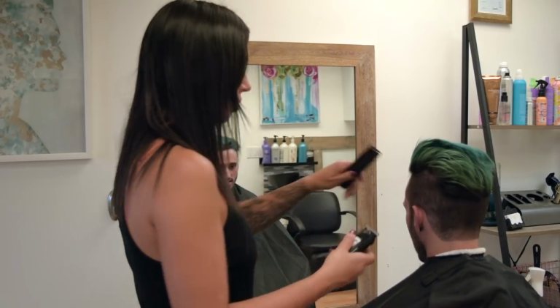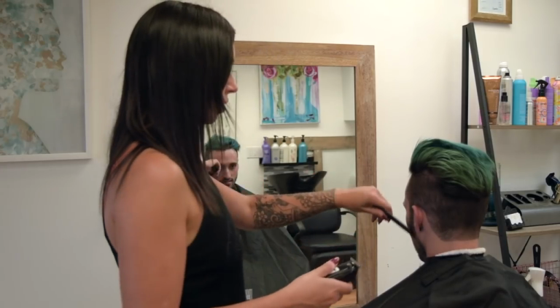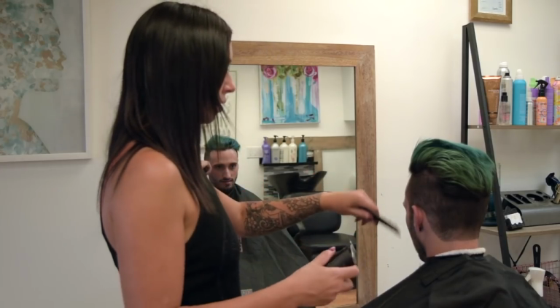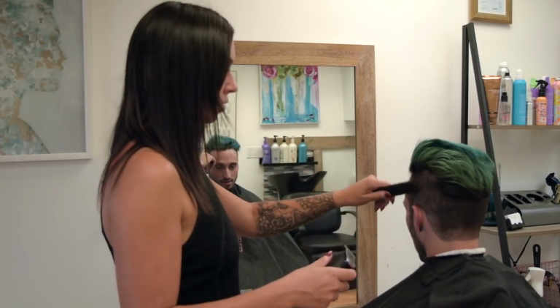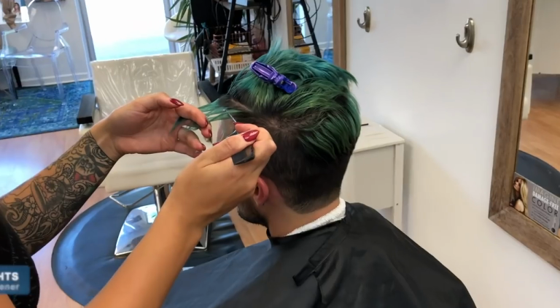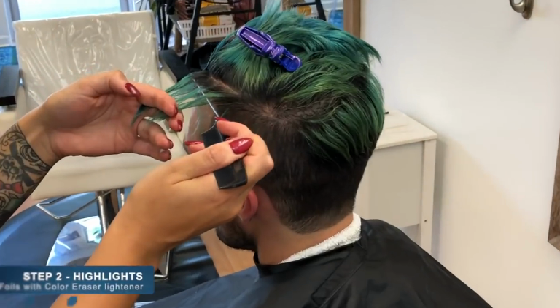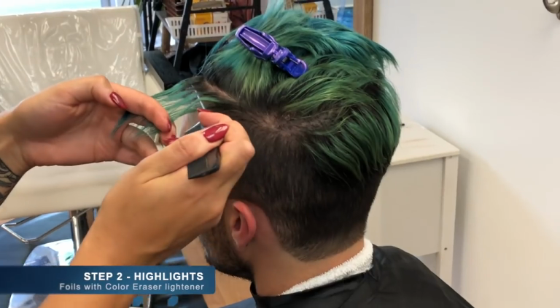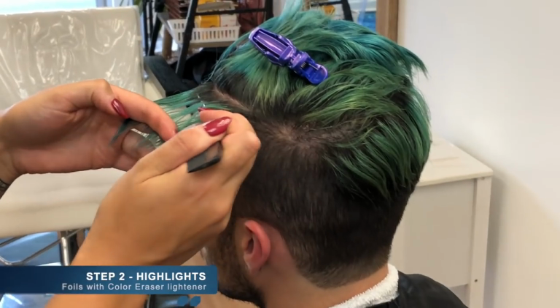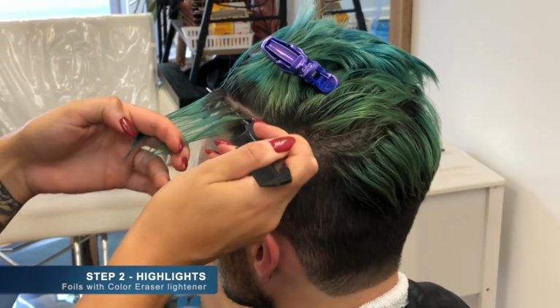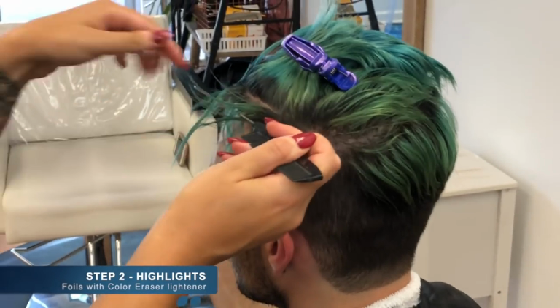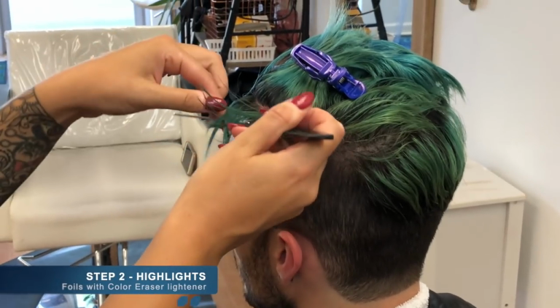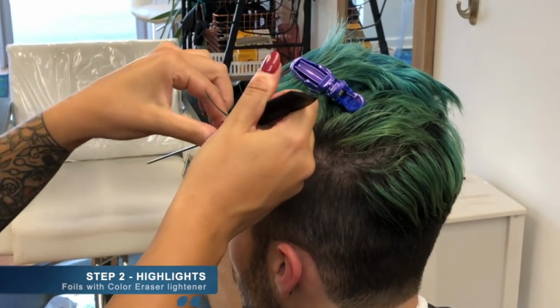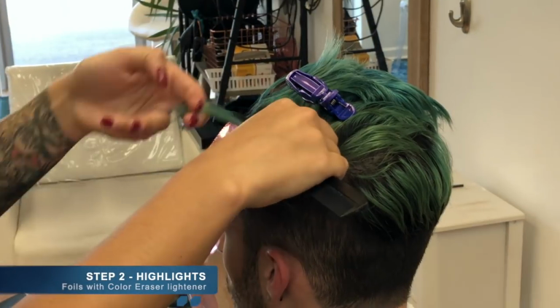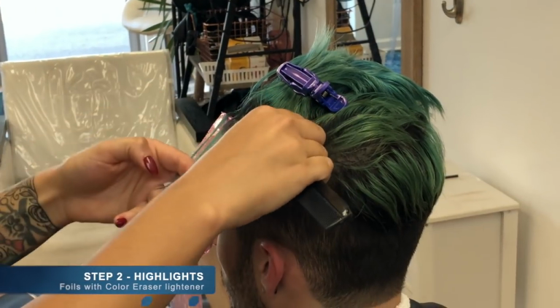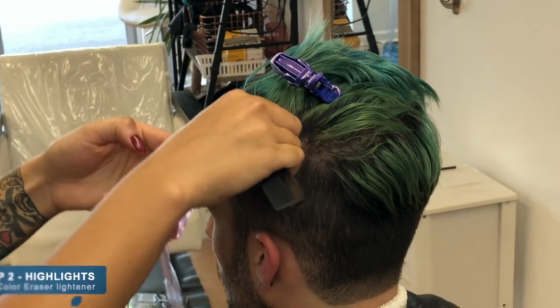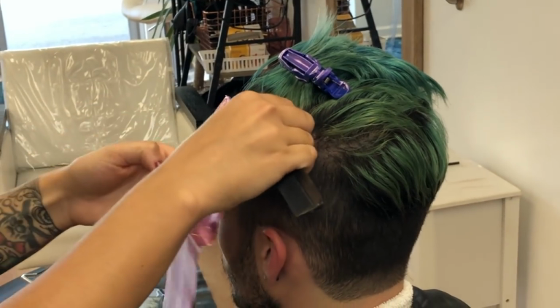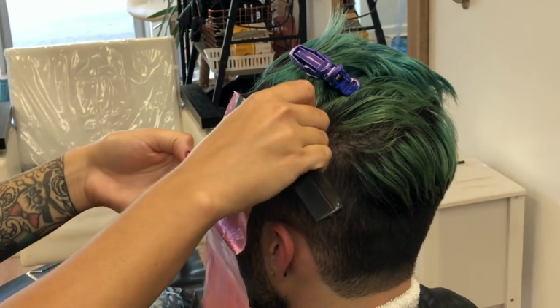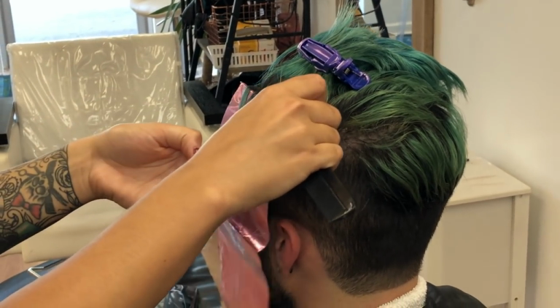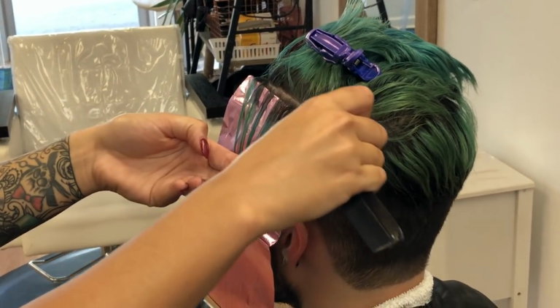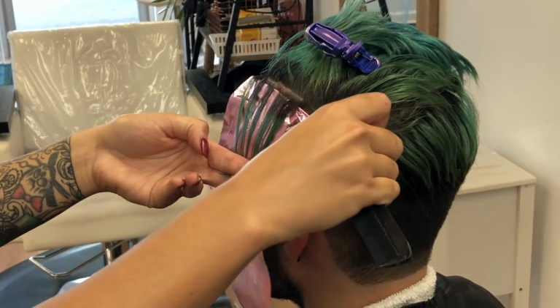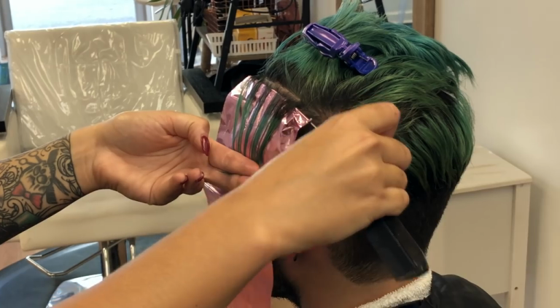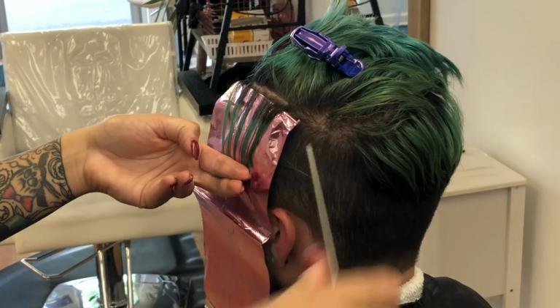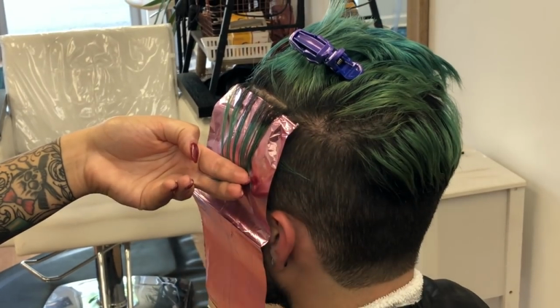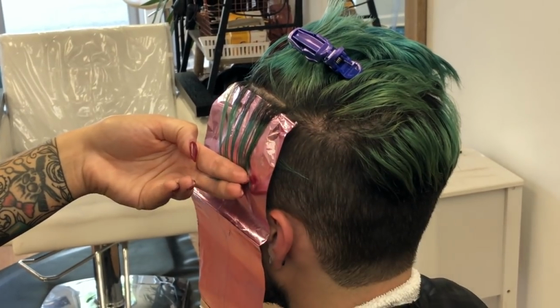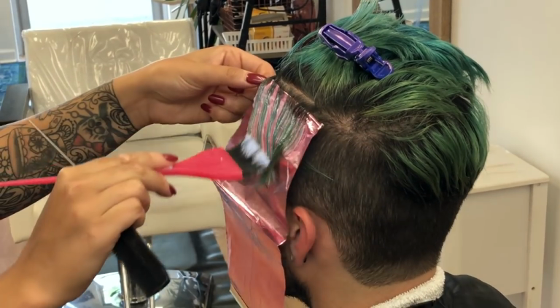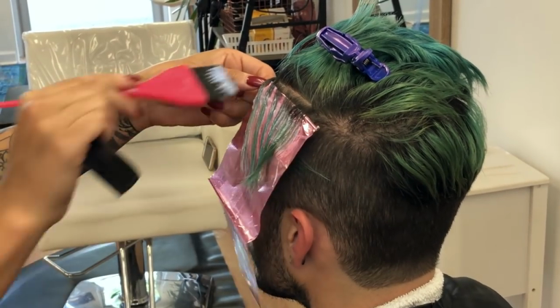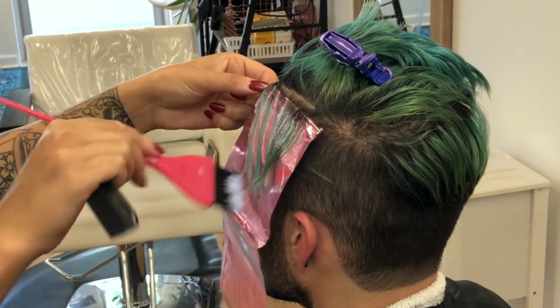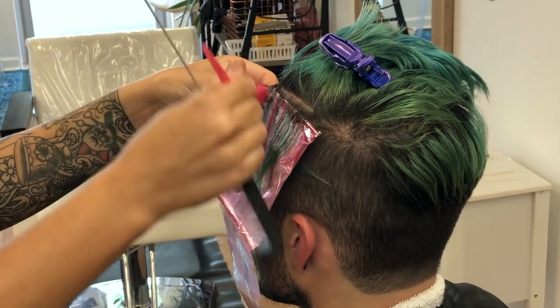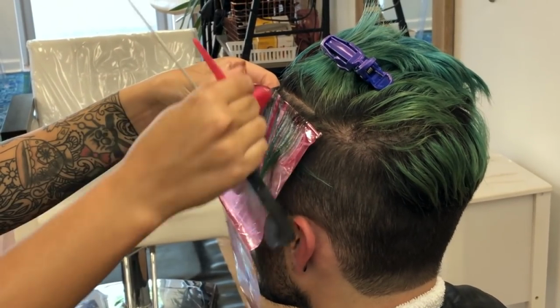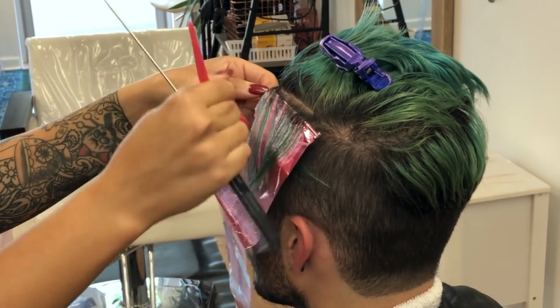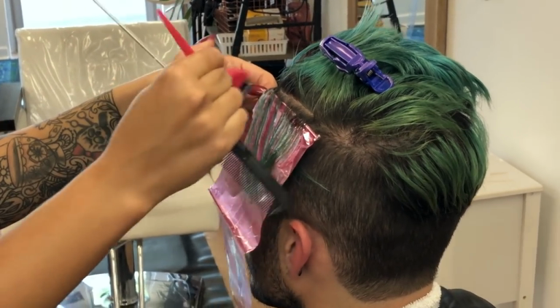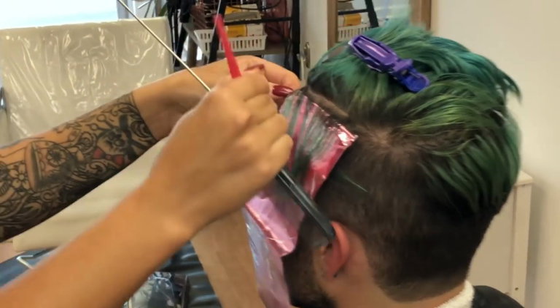Once everything is all cleaned up, we're moving on to foiling out some fresh highlights using a product called Color Eraser. This is not only going to lighten the hair, but it's also going to remove all of the turquoise that's currently on those sections.